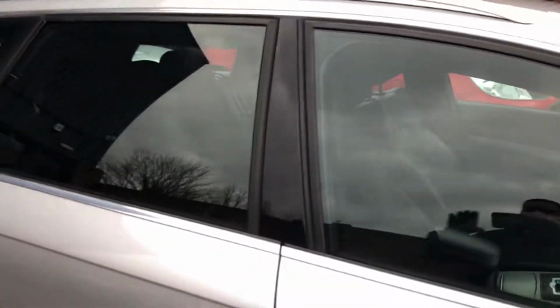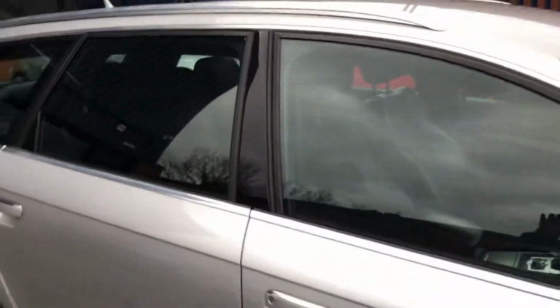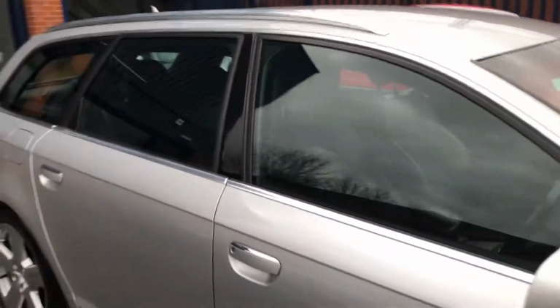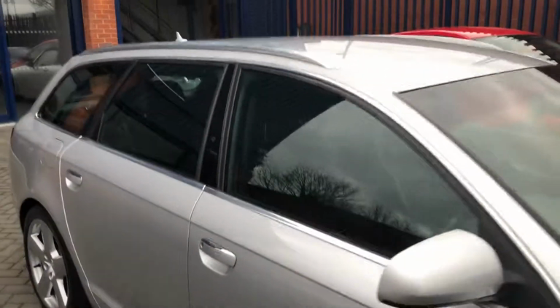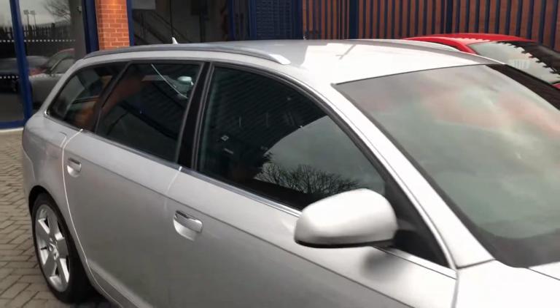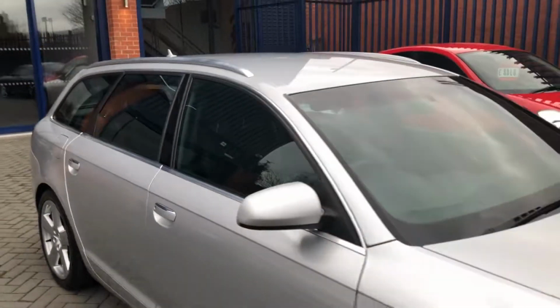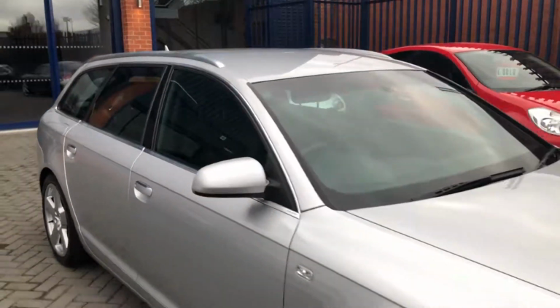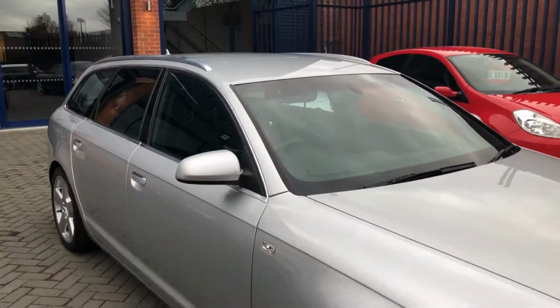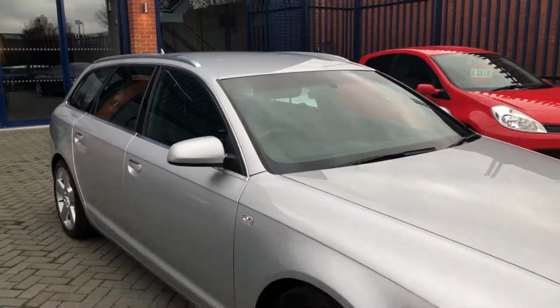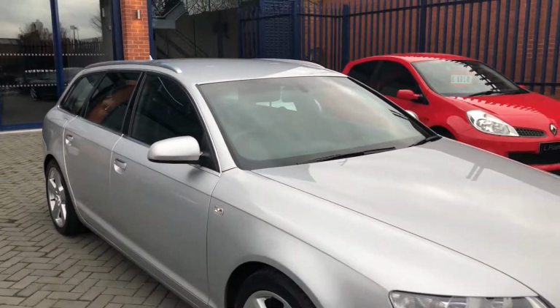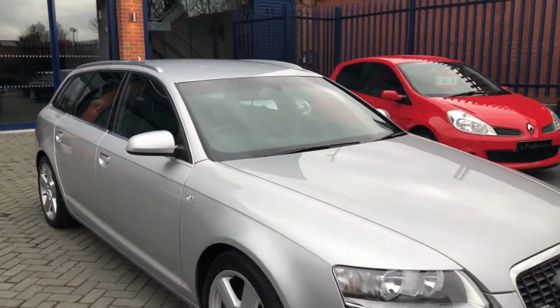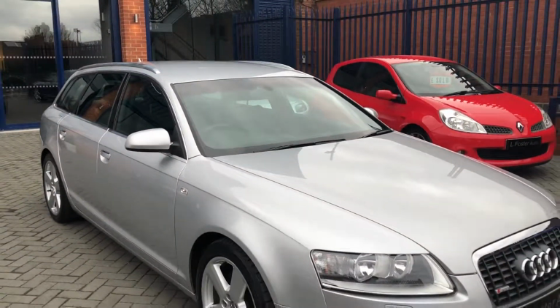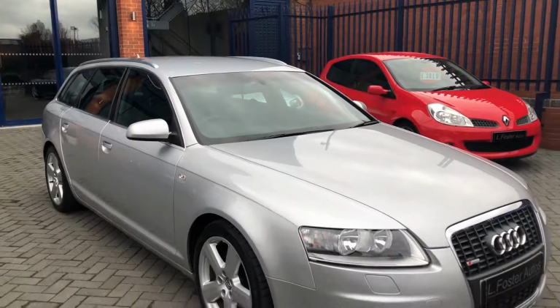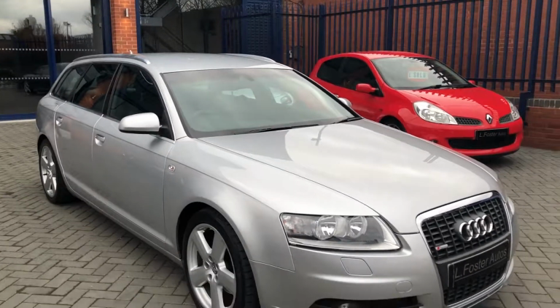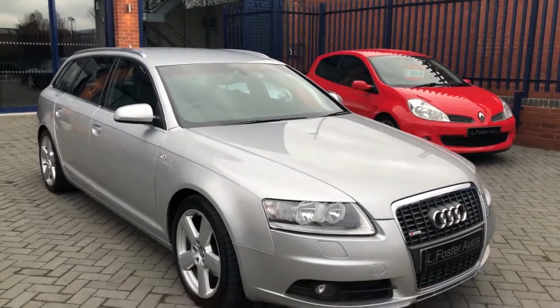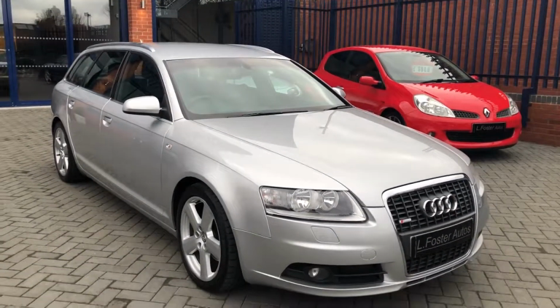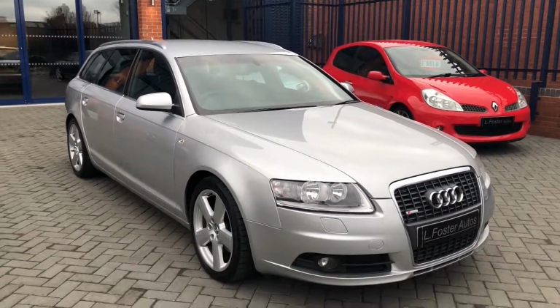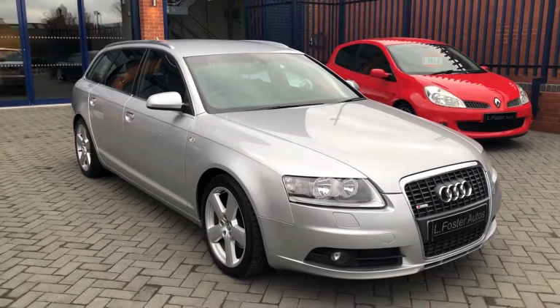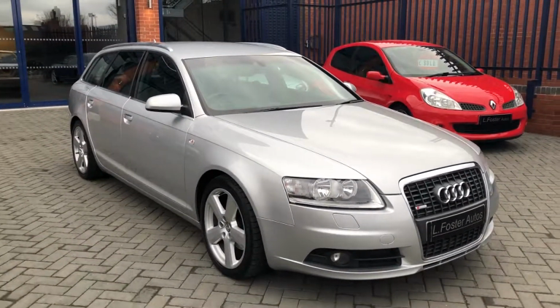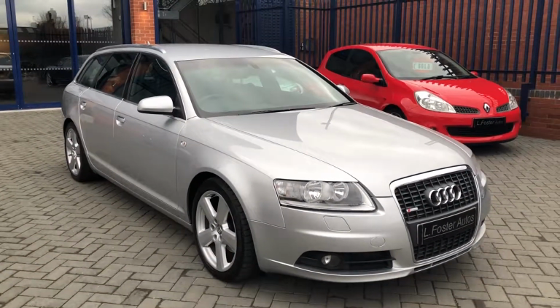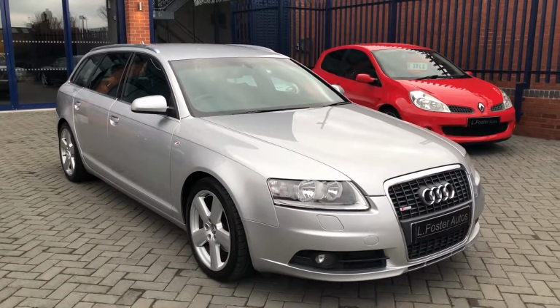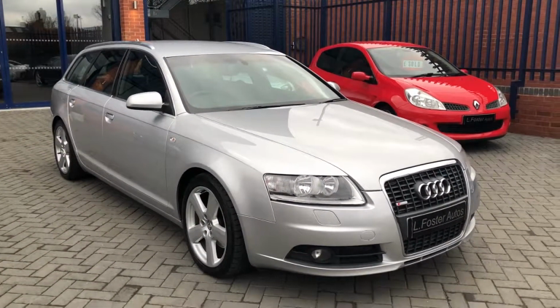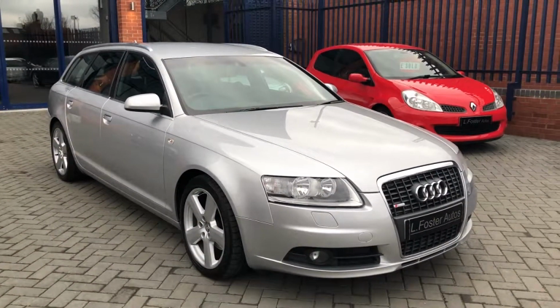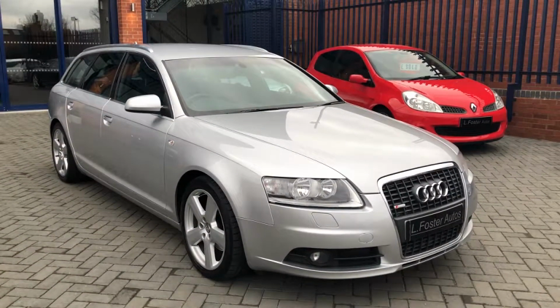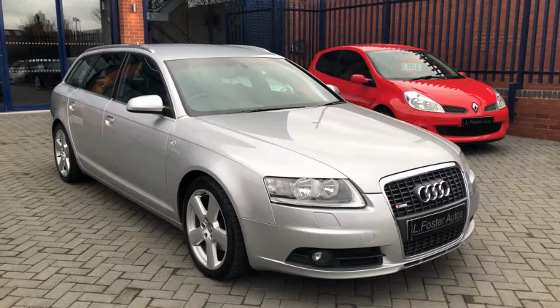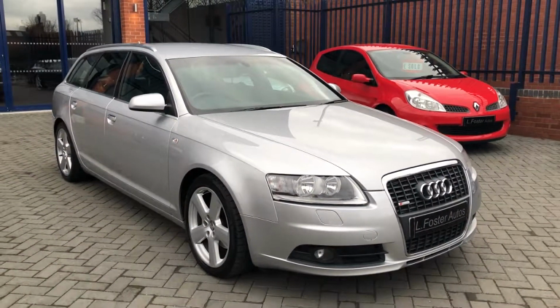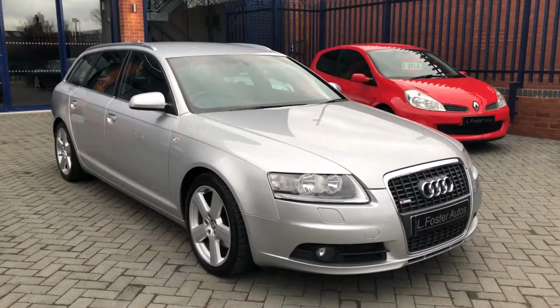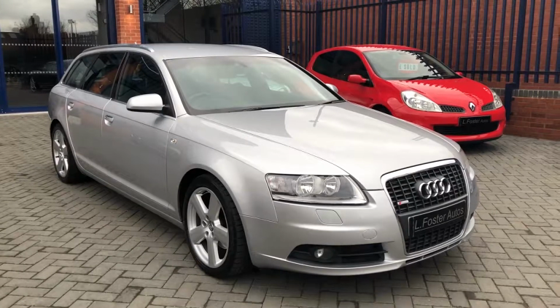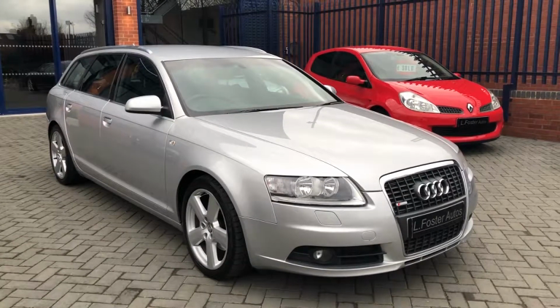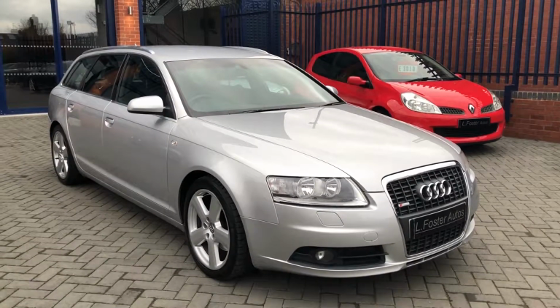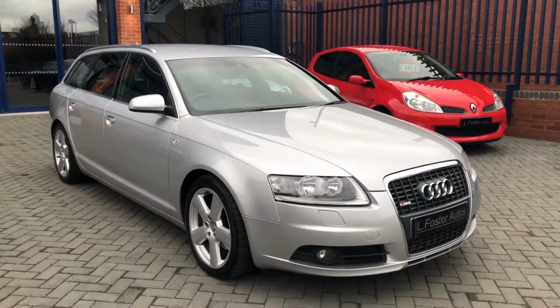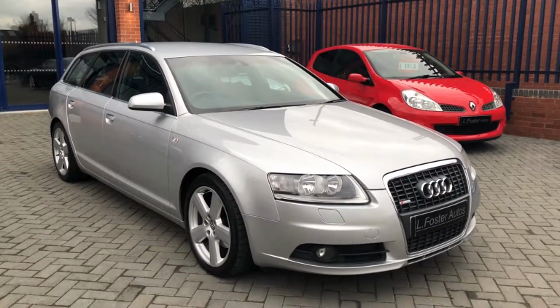And there you have it guys. That's our Audi A6 2 litre TDI S line Automatic. For any more information, give us a call on 0121 455 677.